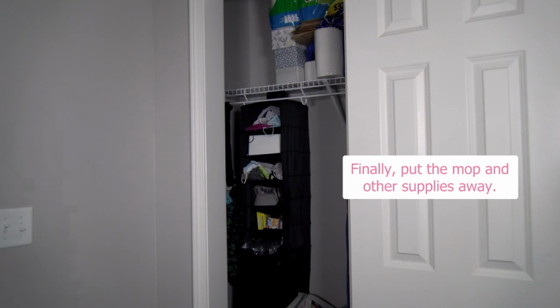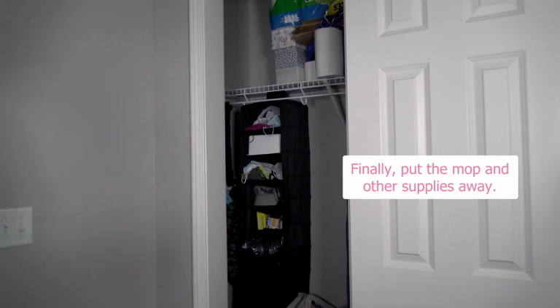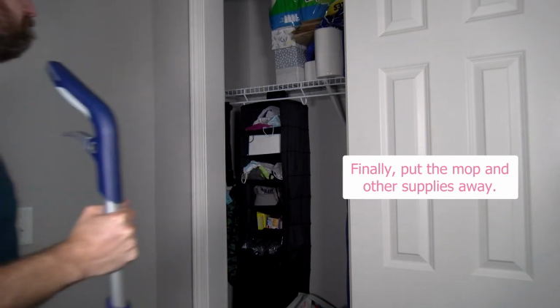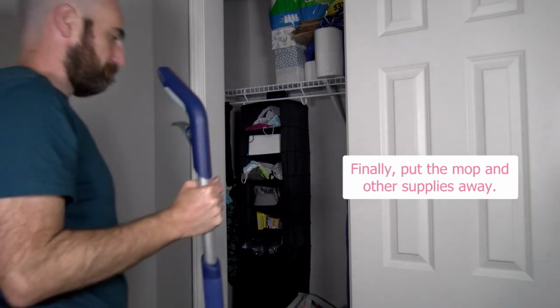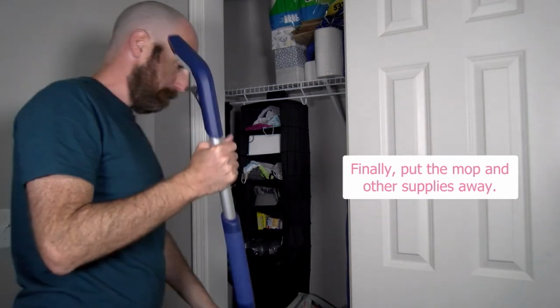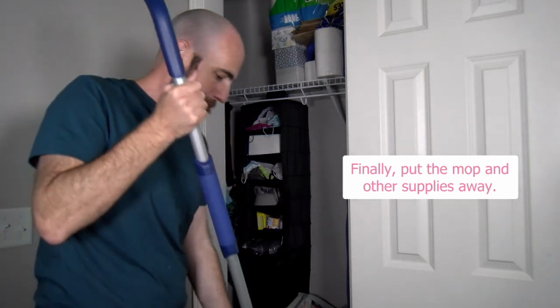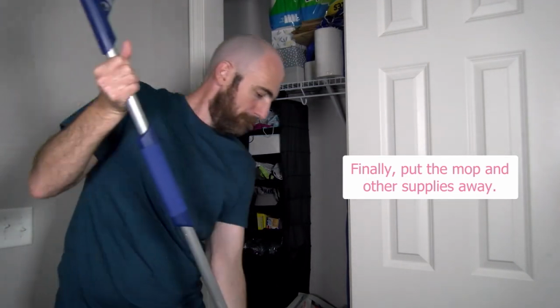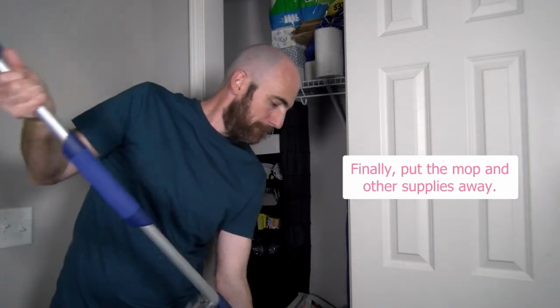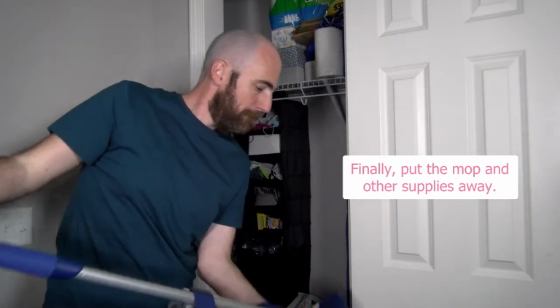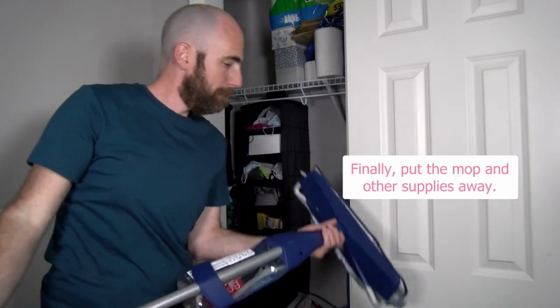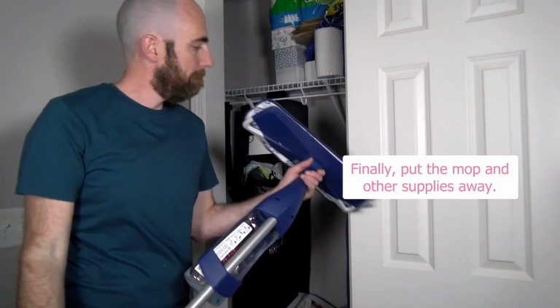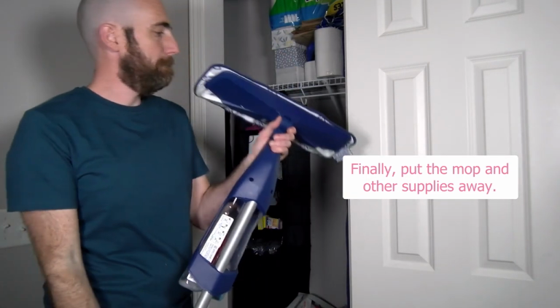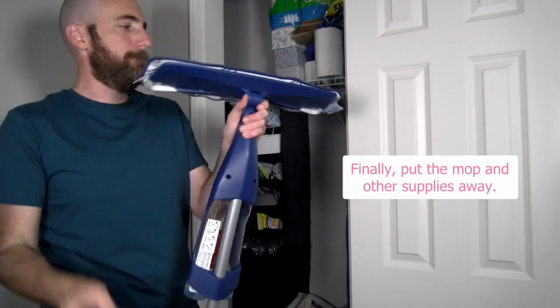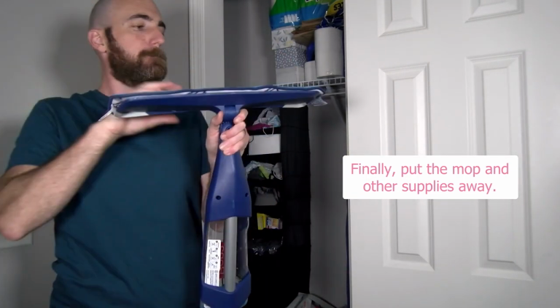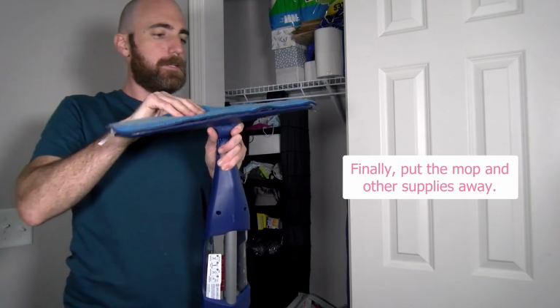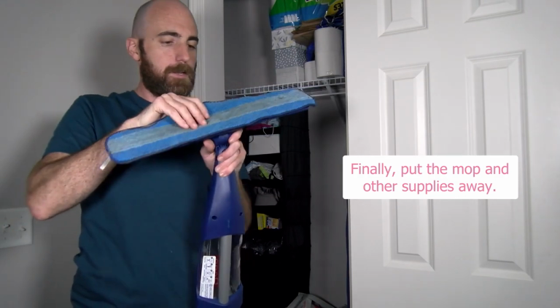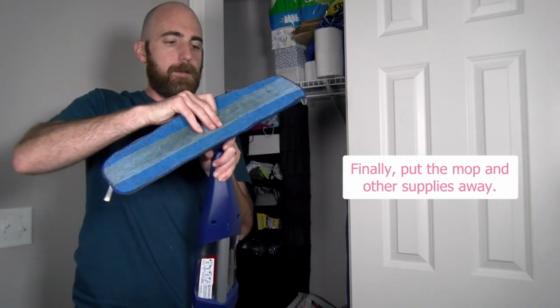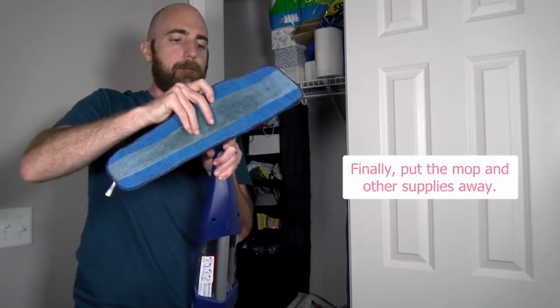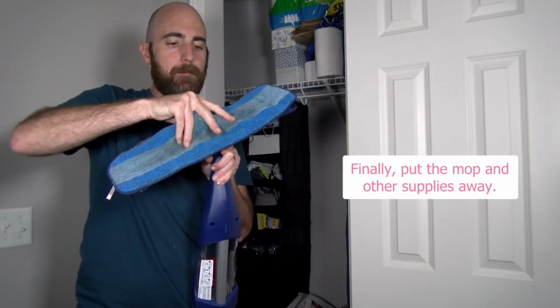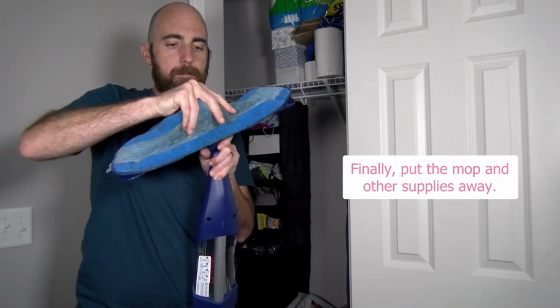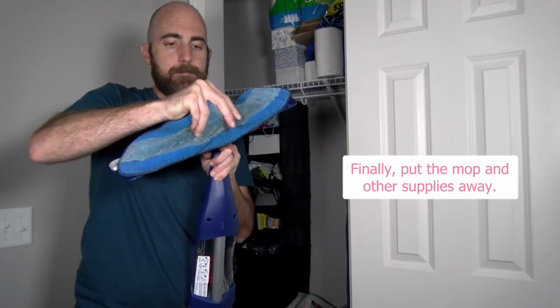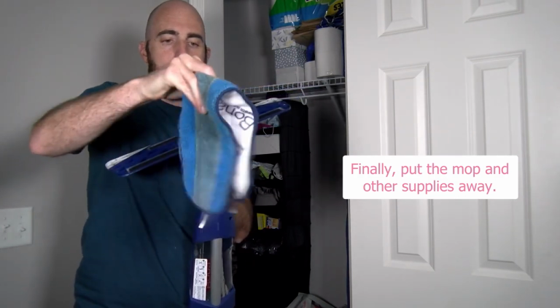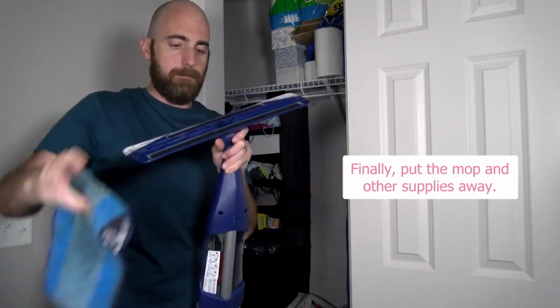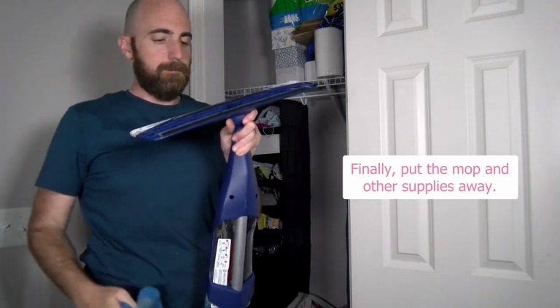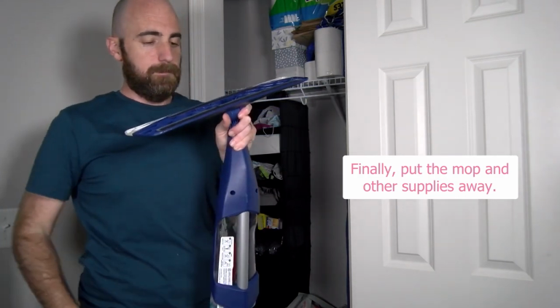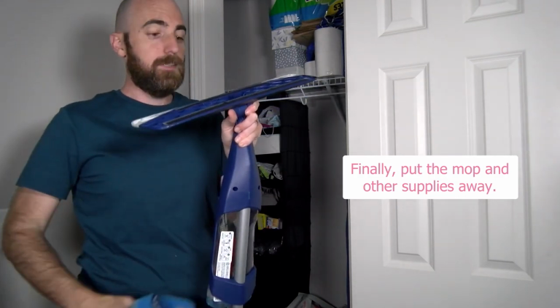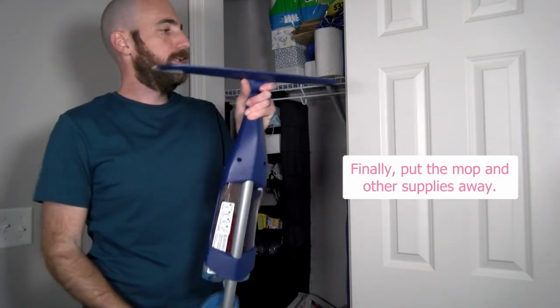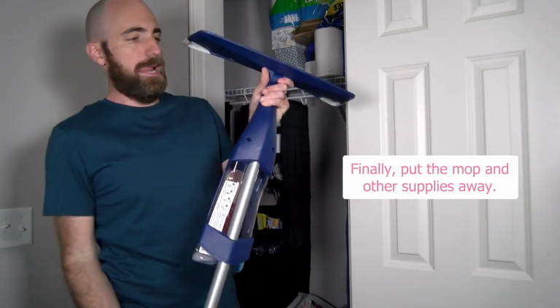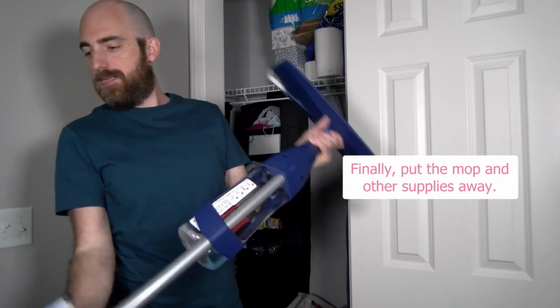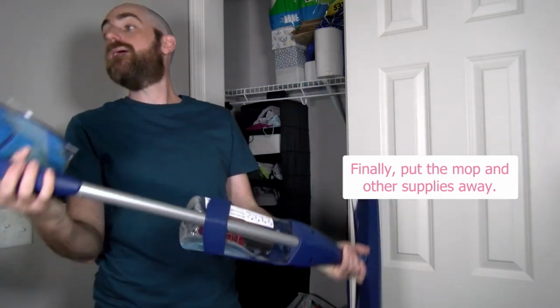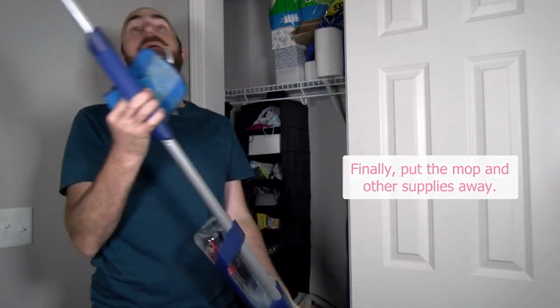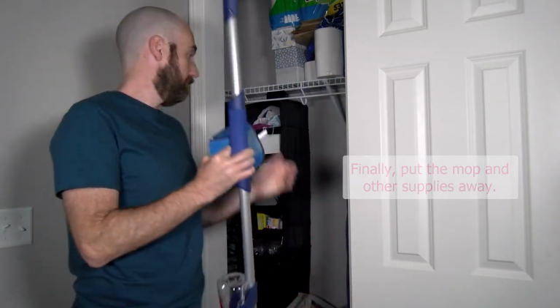Finally, put the mop and other supplies away. Before you do, you might need to empty a bucket of water or take a used mop pad off the bottom of your mop.